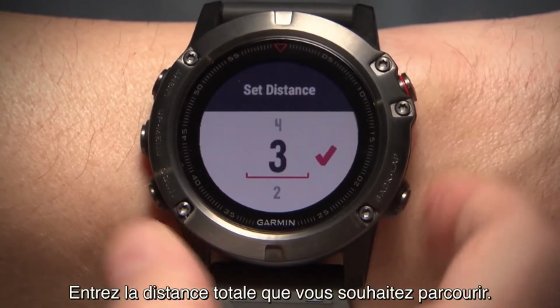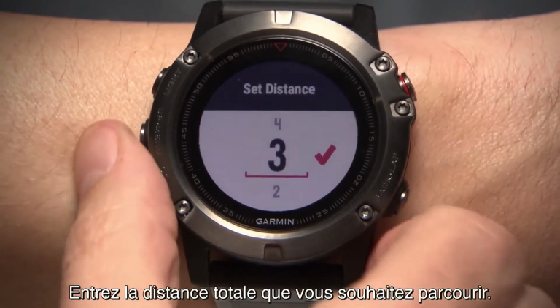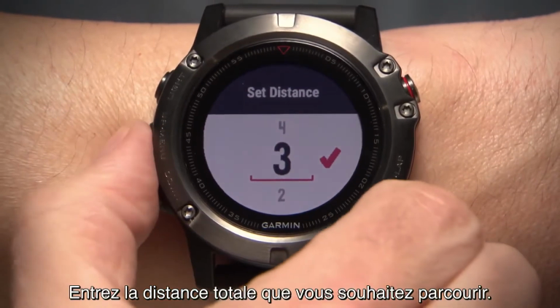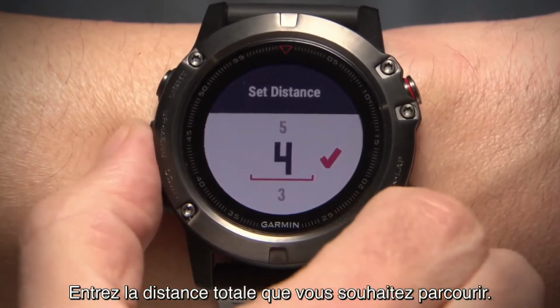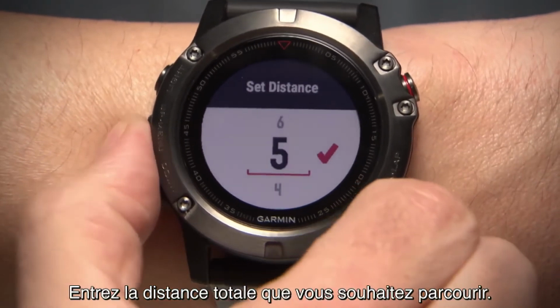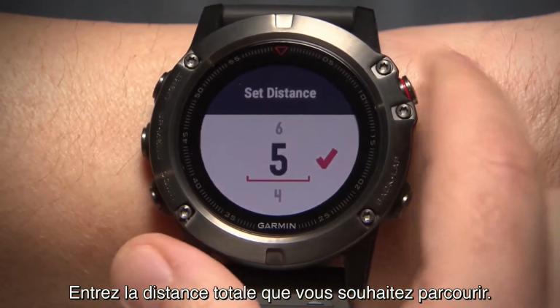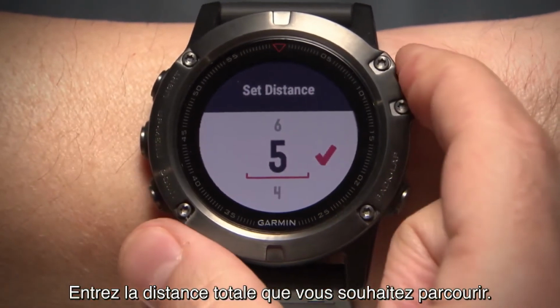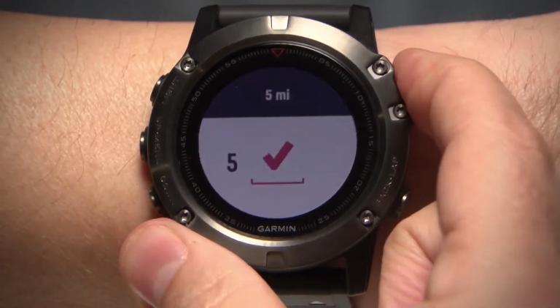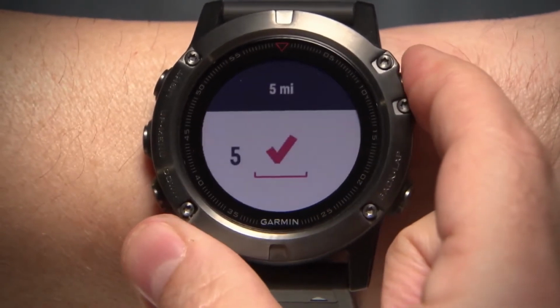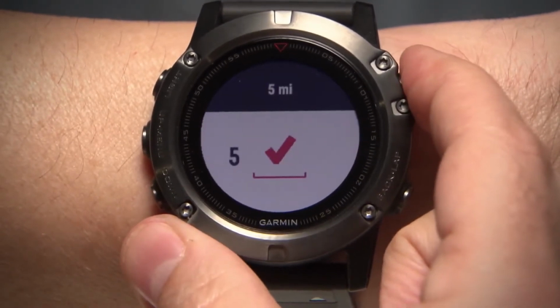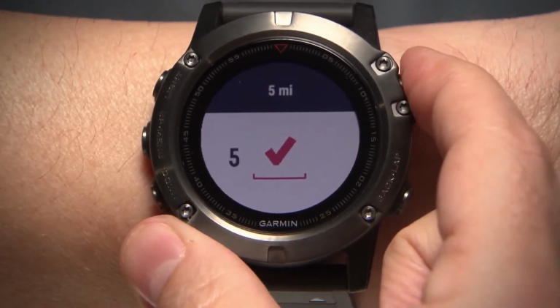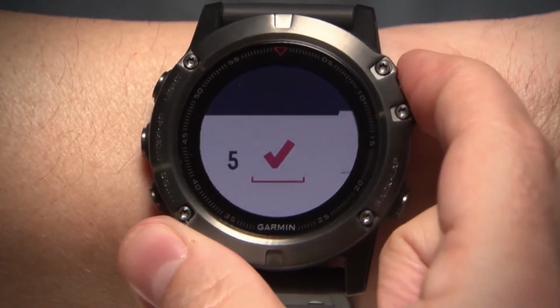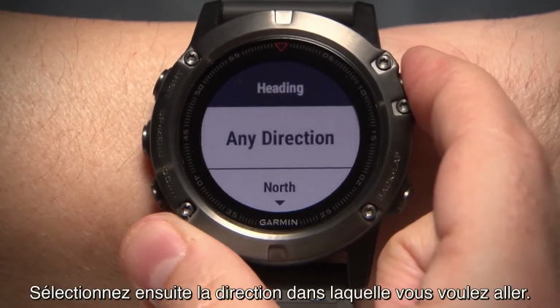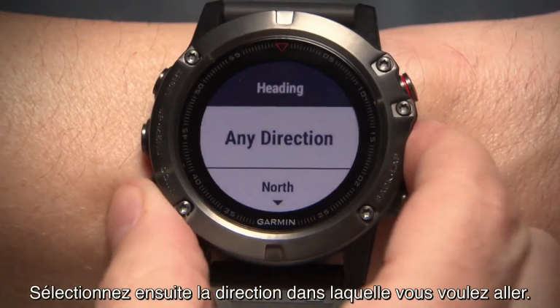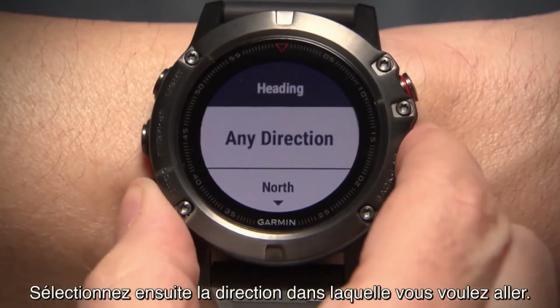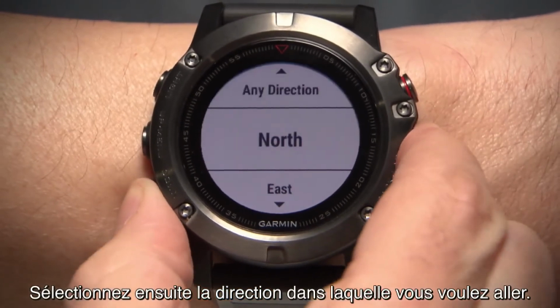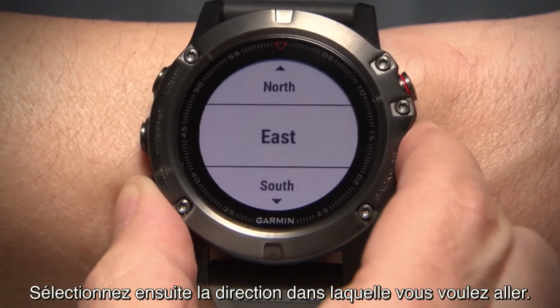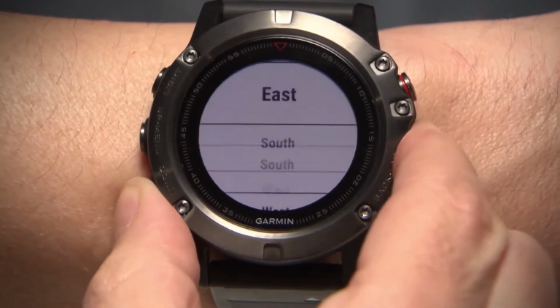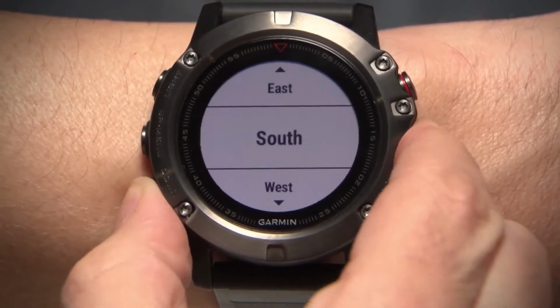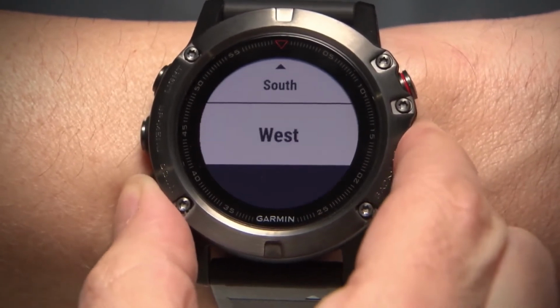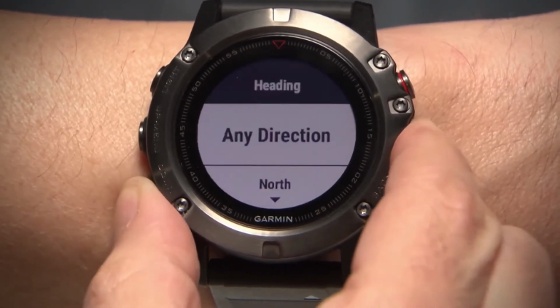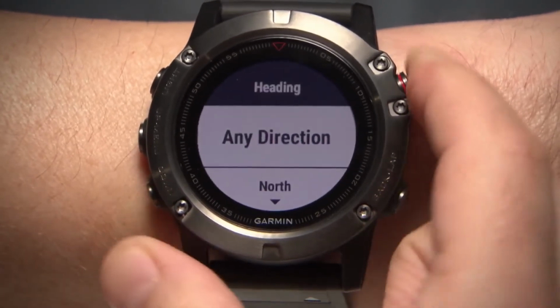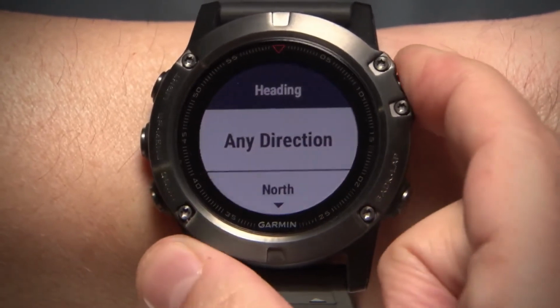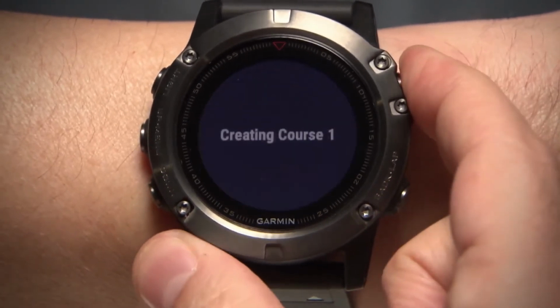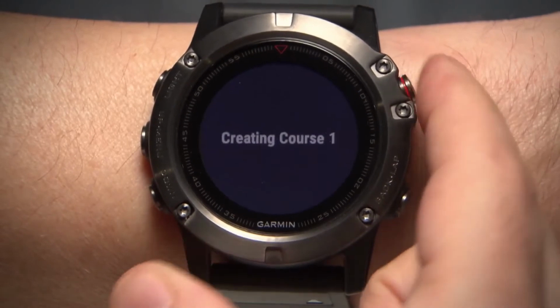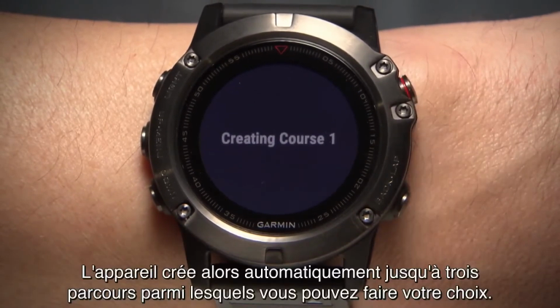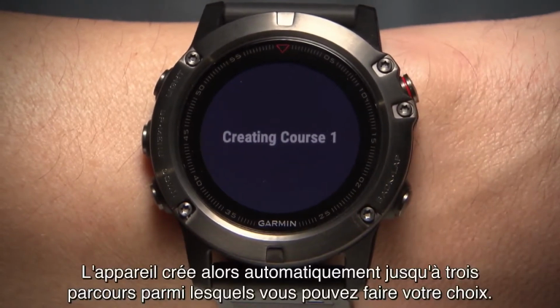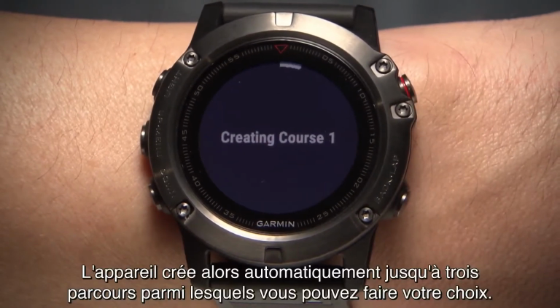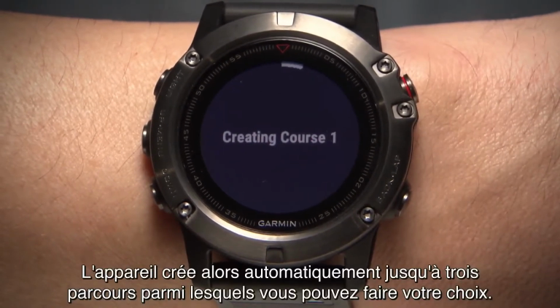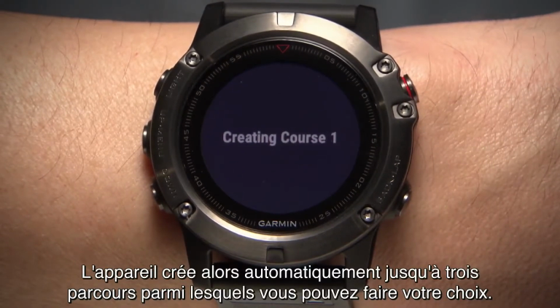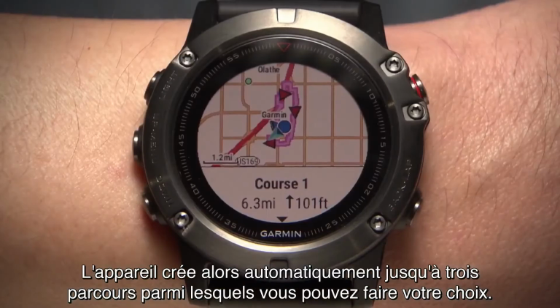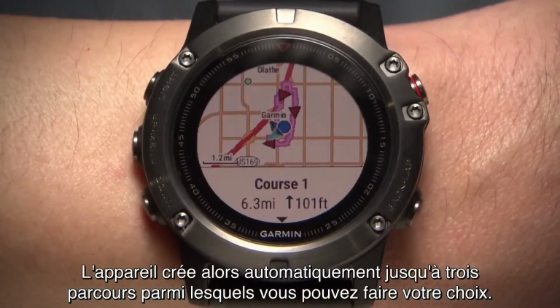Here you will enter the total distance you want to travel. Then, select the direction you want to go. The device will automatically create up to three courses for you to choose from.